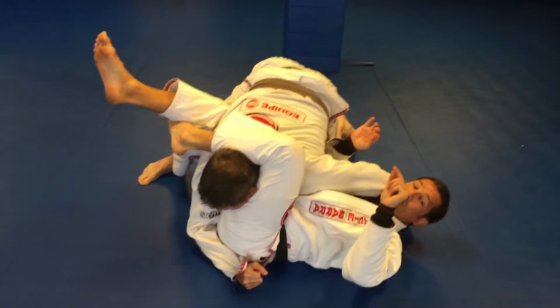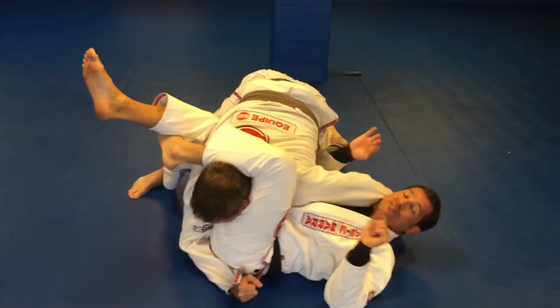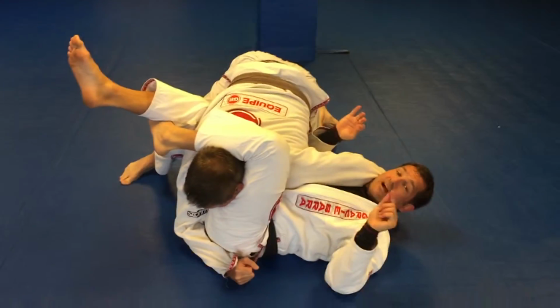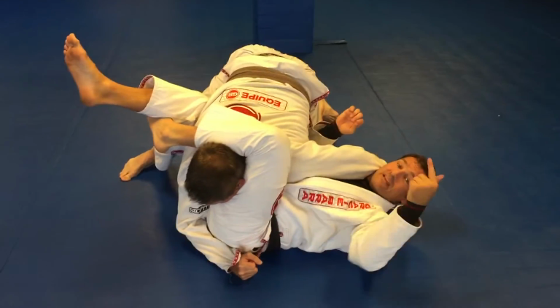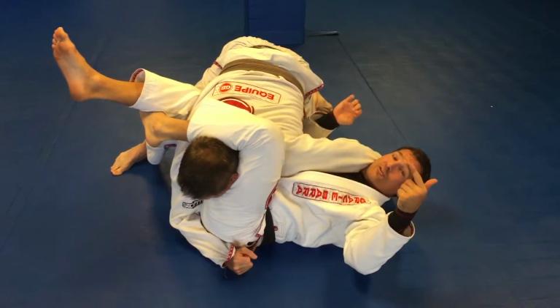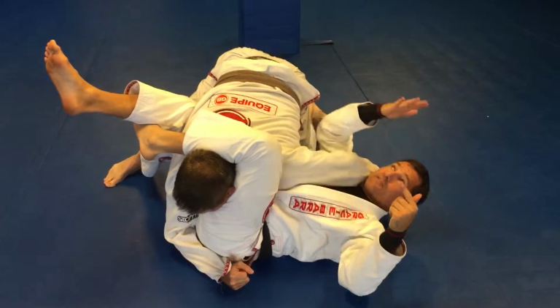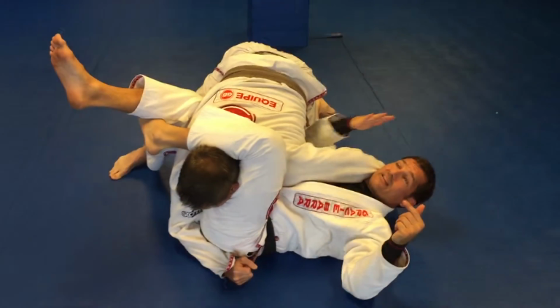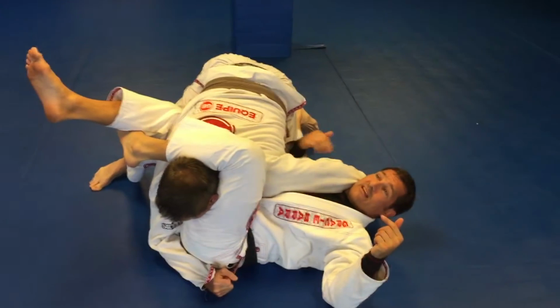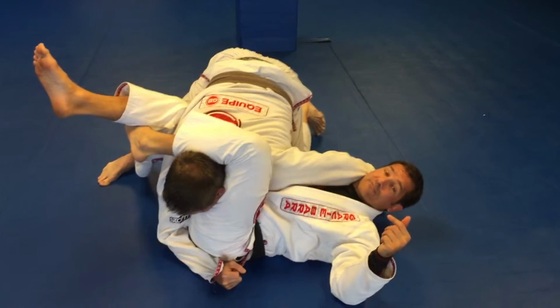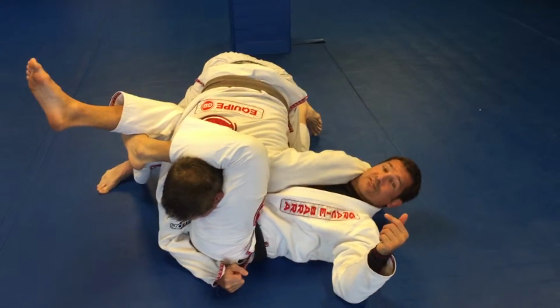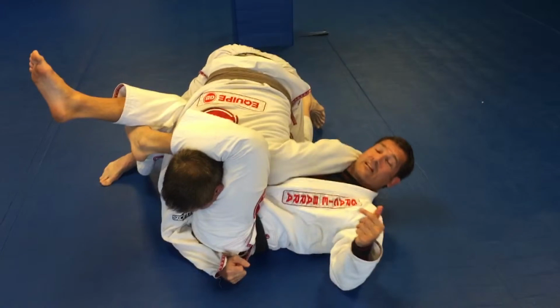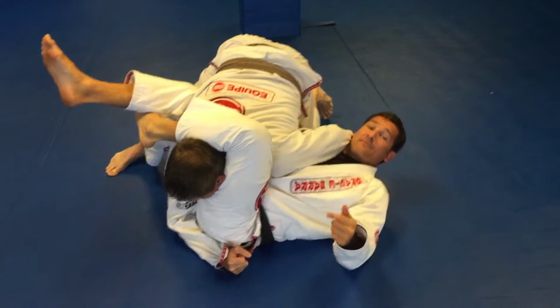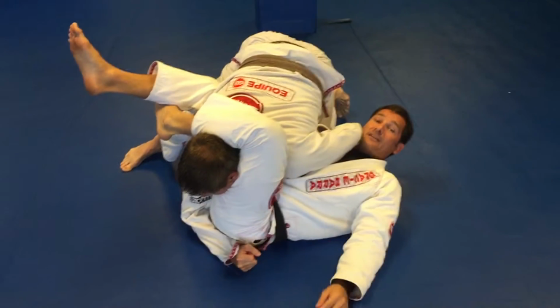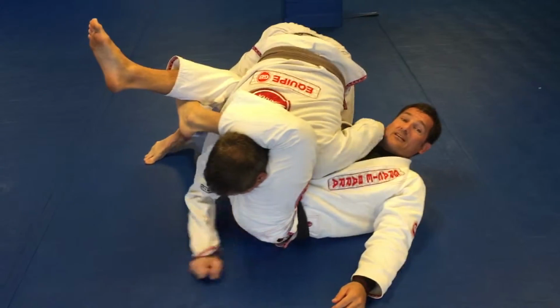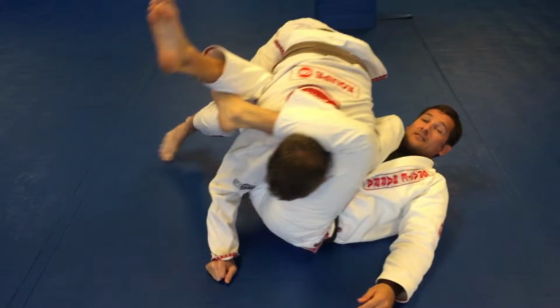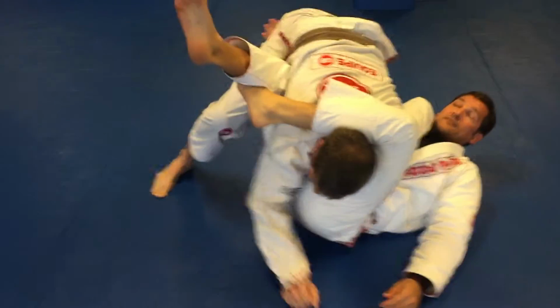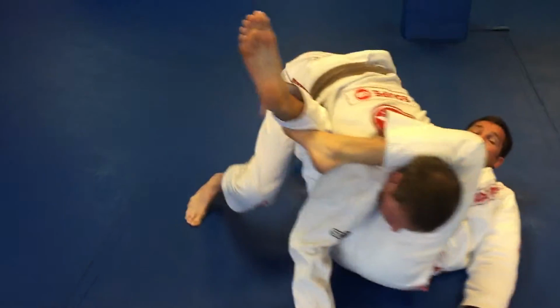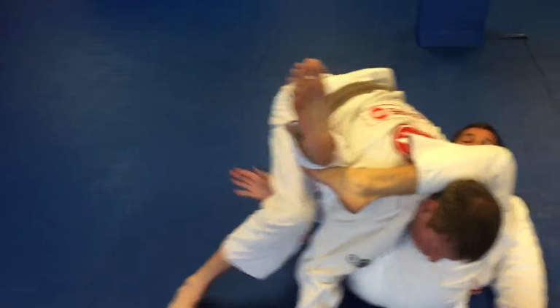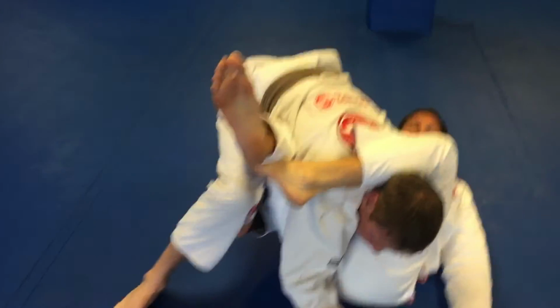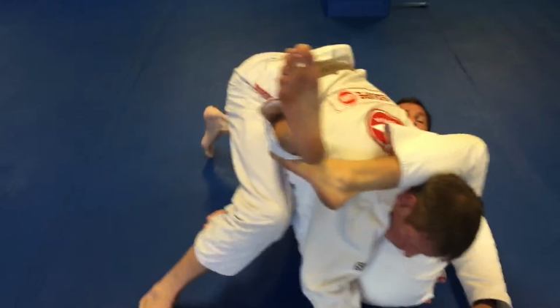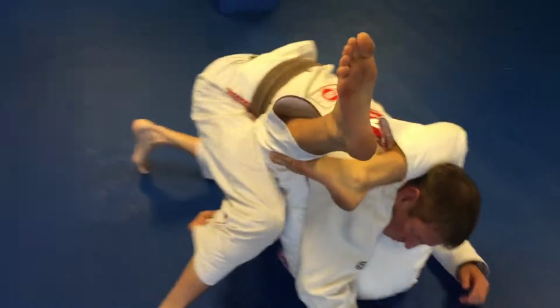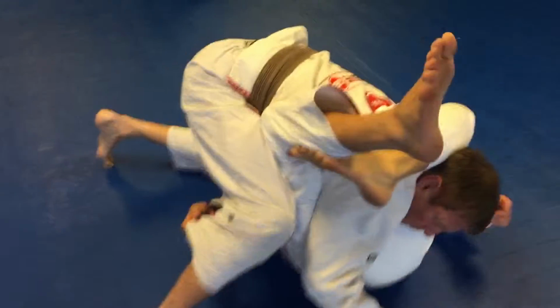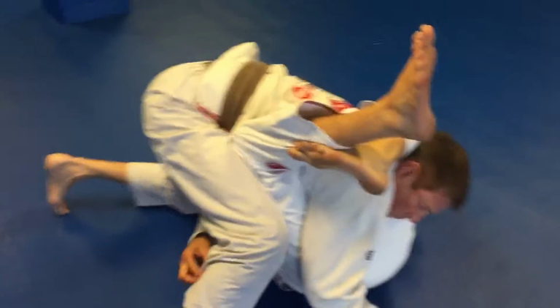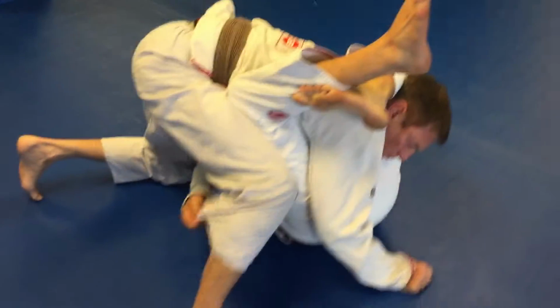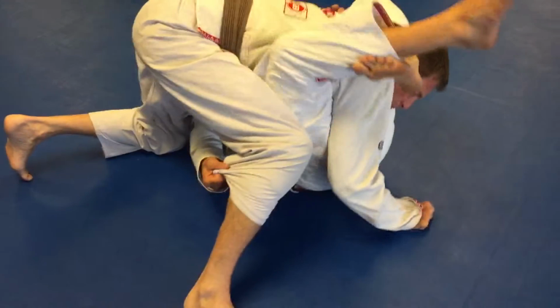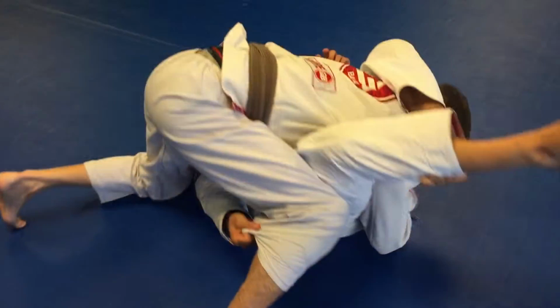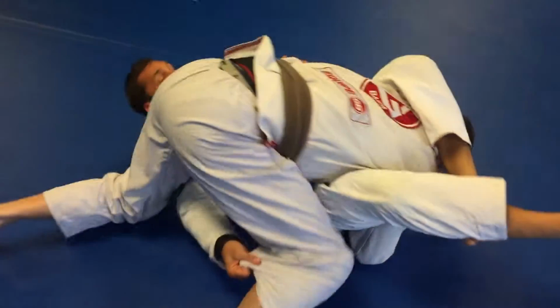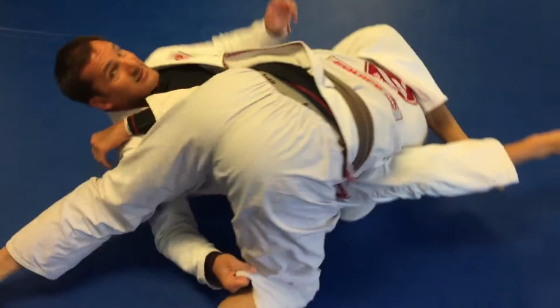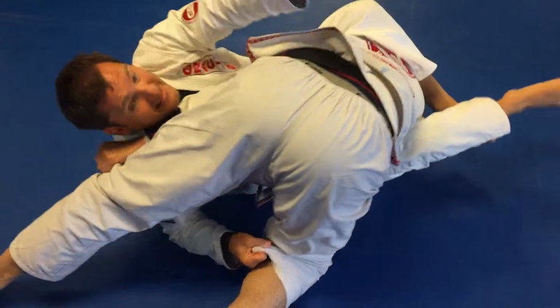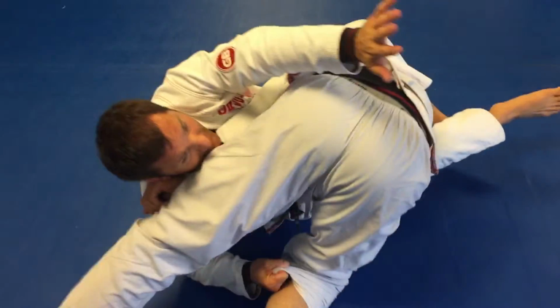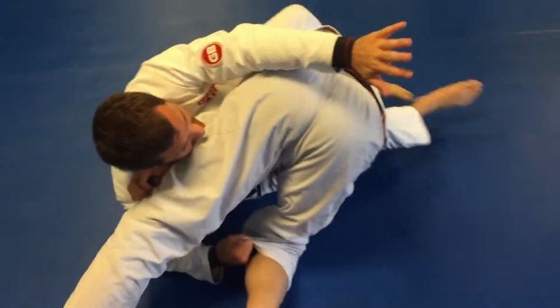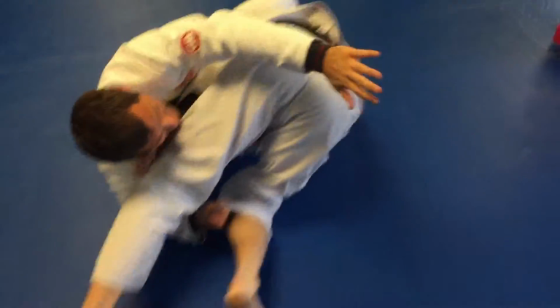But also, I can make him roll over if I take this hand and reach through and grab the far leg. And then I extend my legs and I sit up right into the mount.